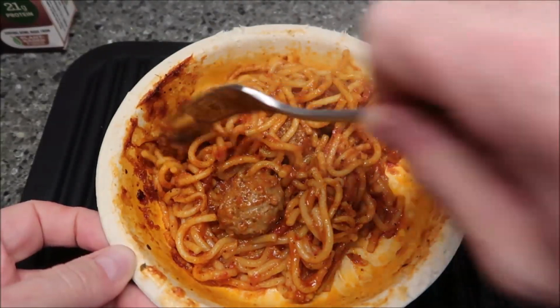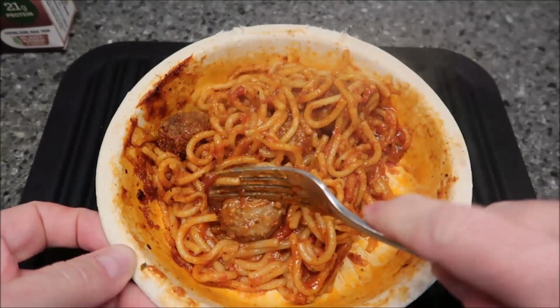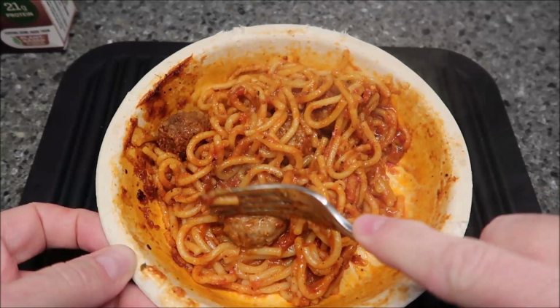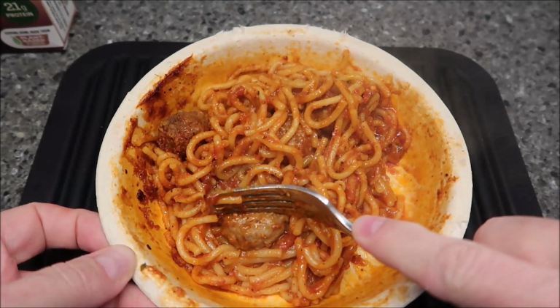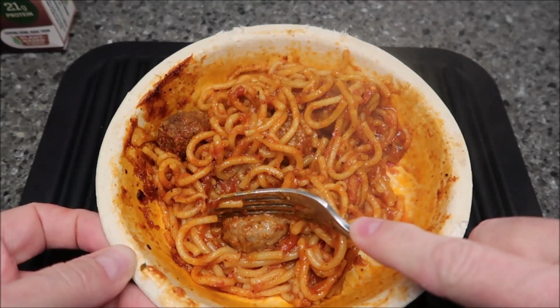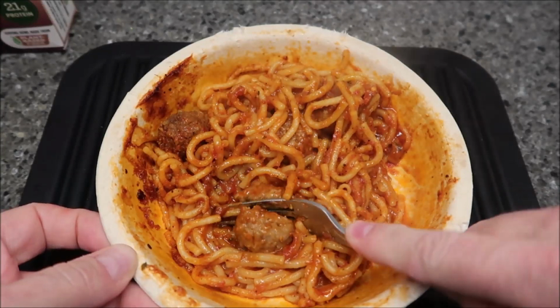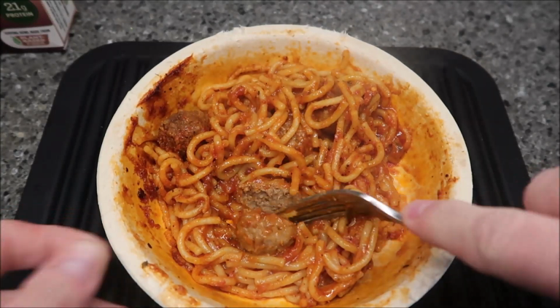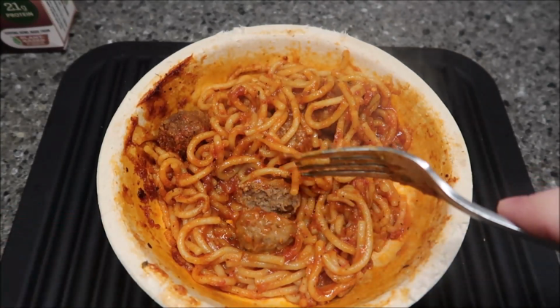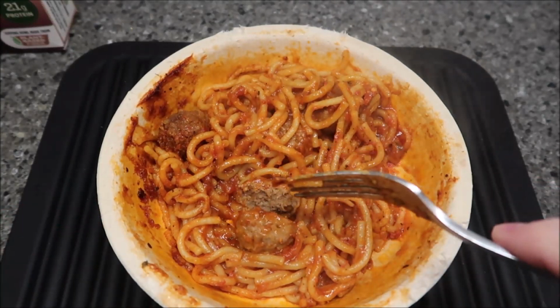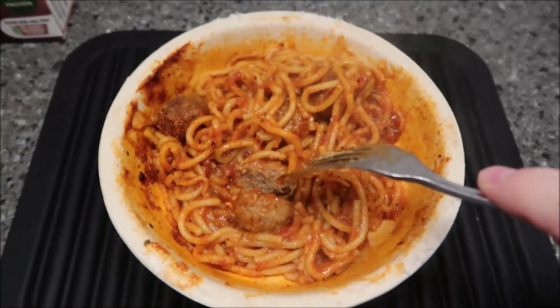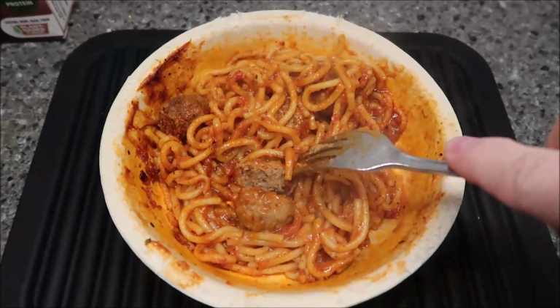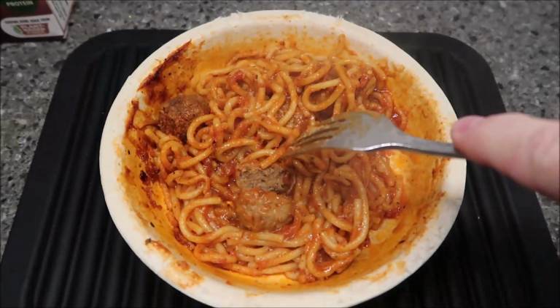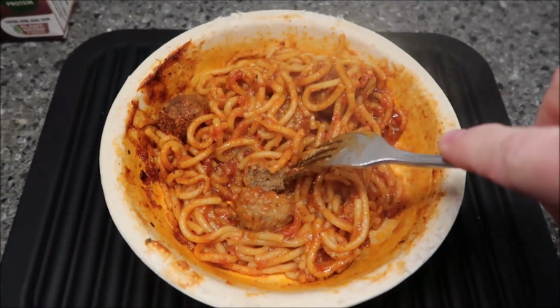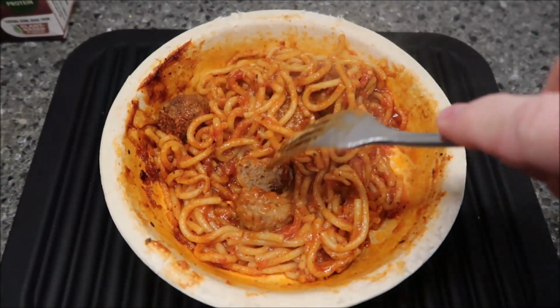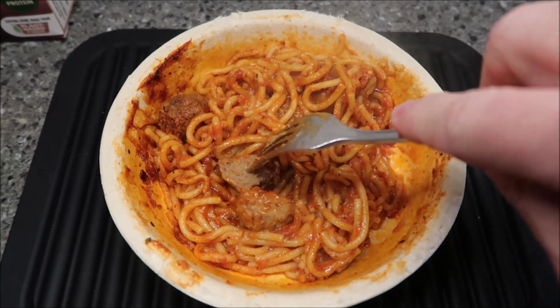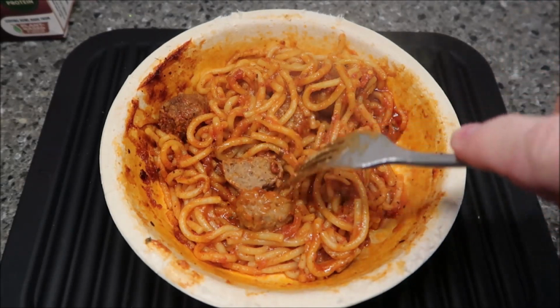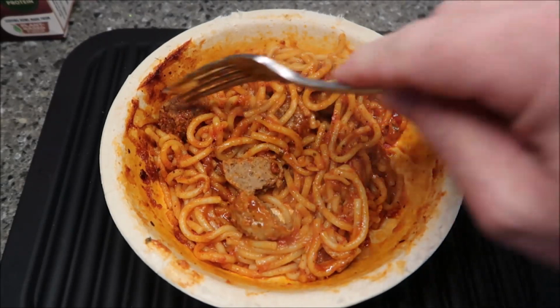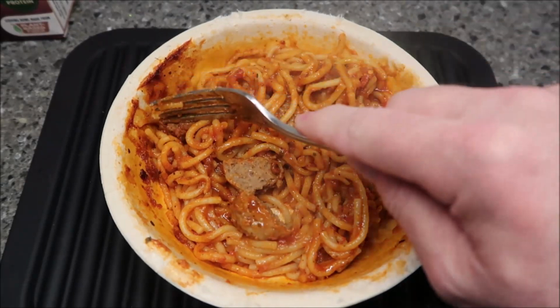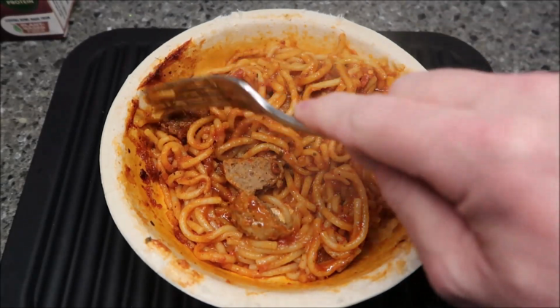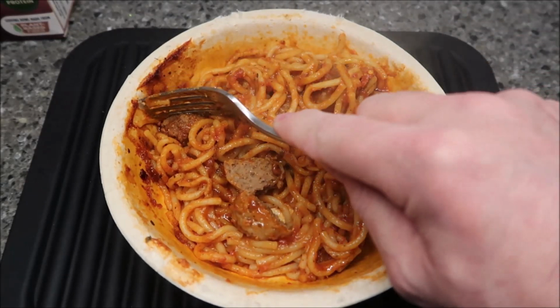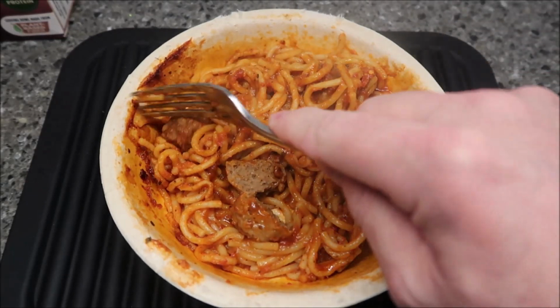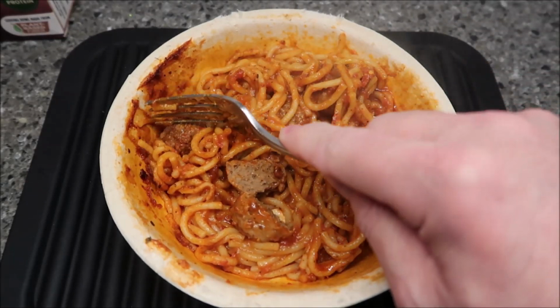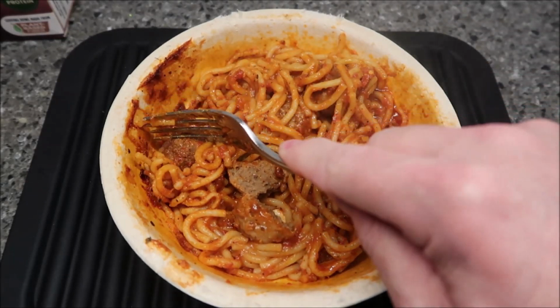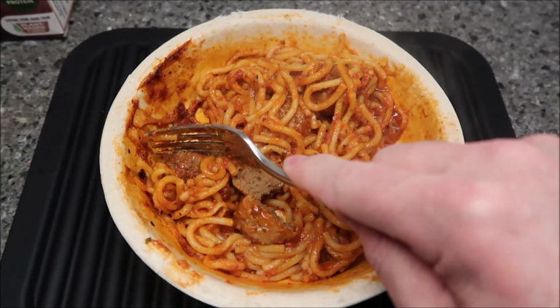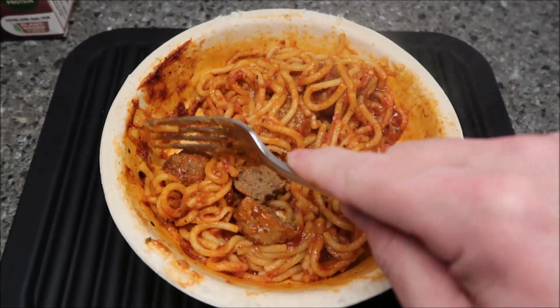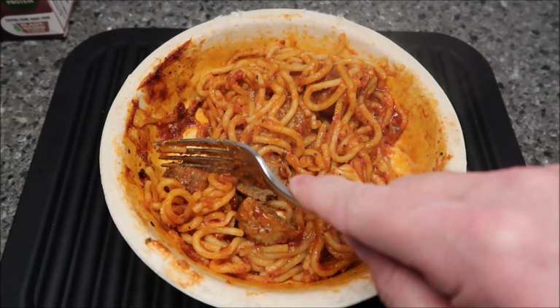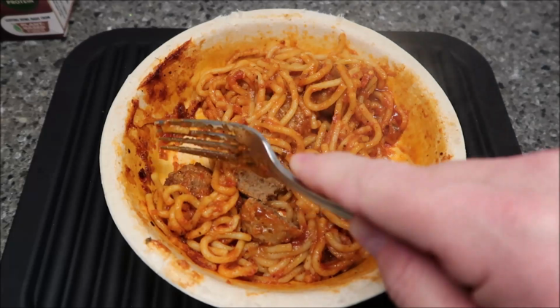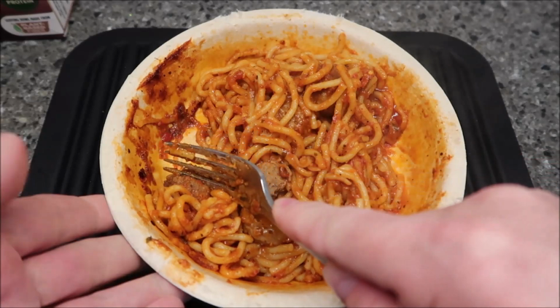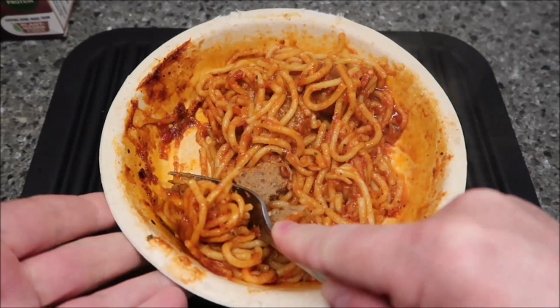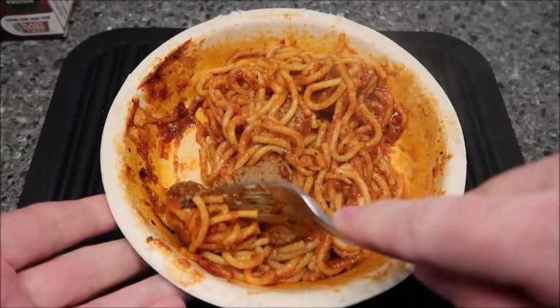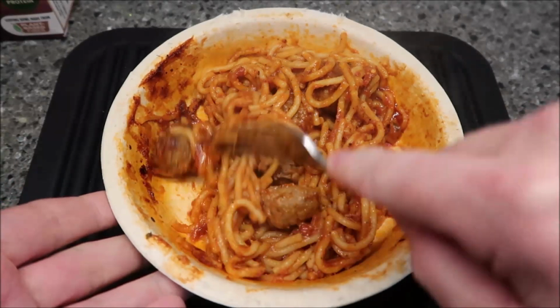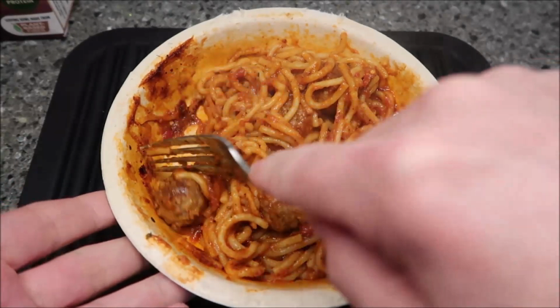So let me cut the meatball in half and let you see it close up. I'm getting steamy here. So there's what they look like. It looks like the meatballs you would get in the frozen section, like the bags of frozen meatballs.